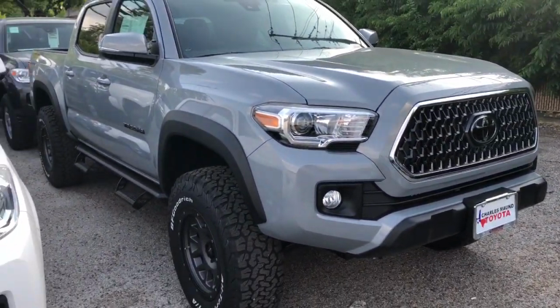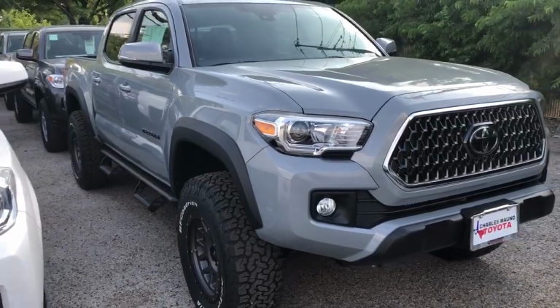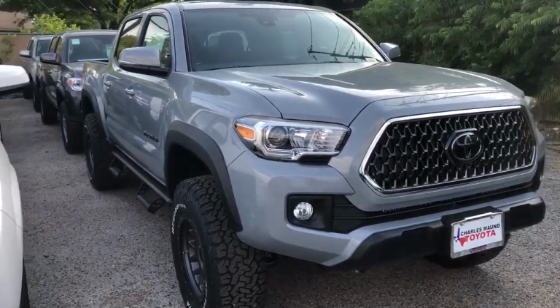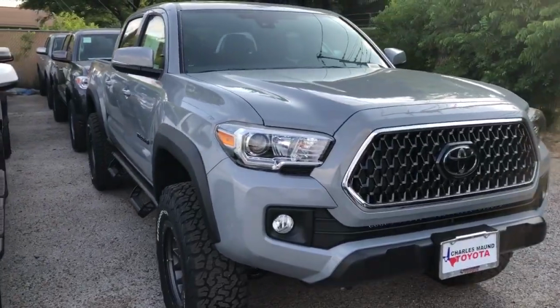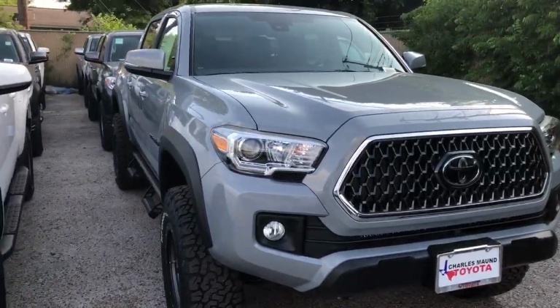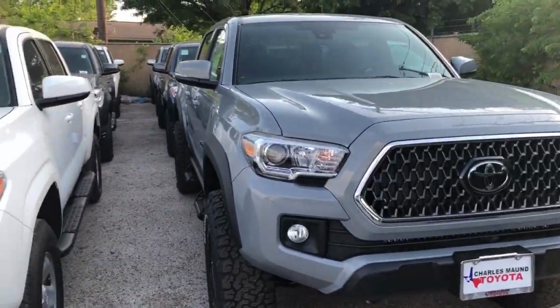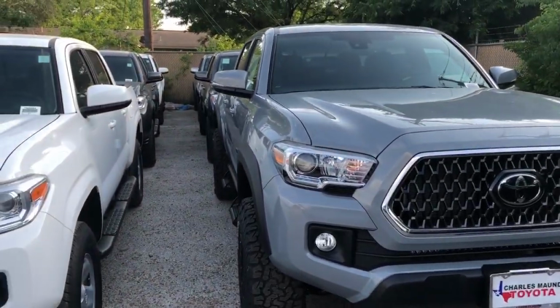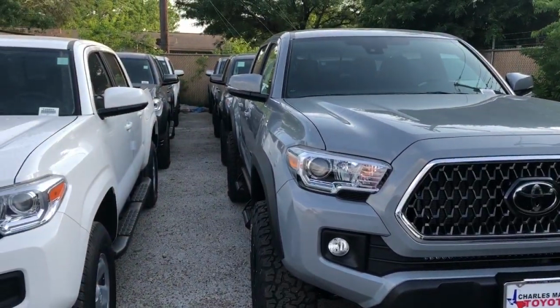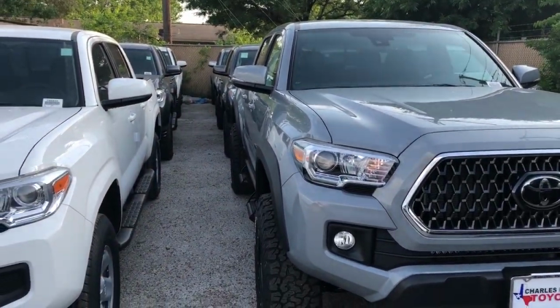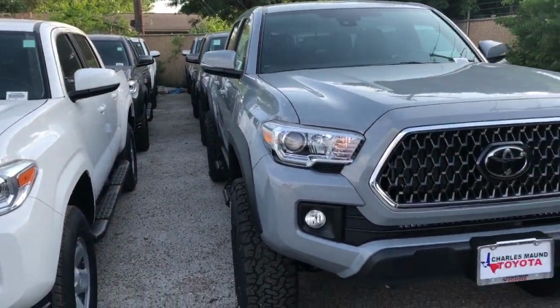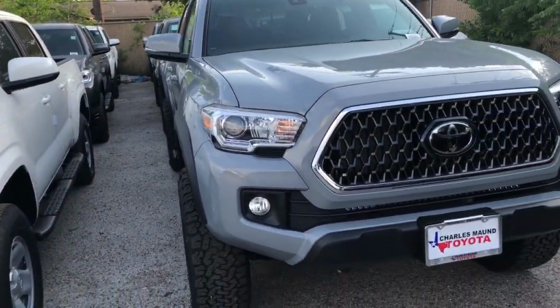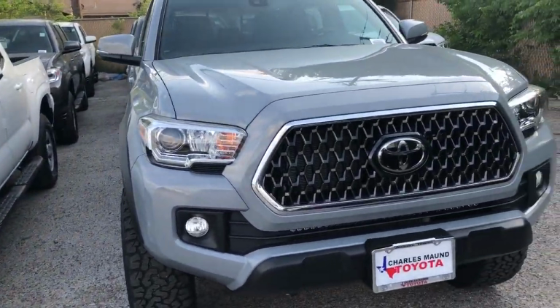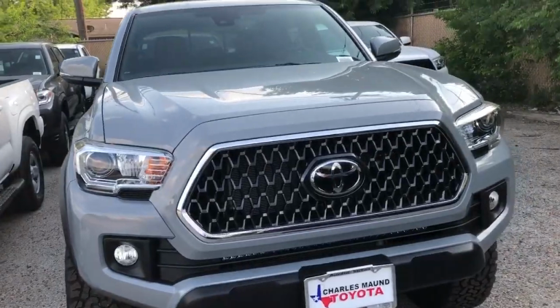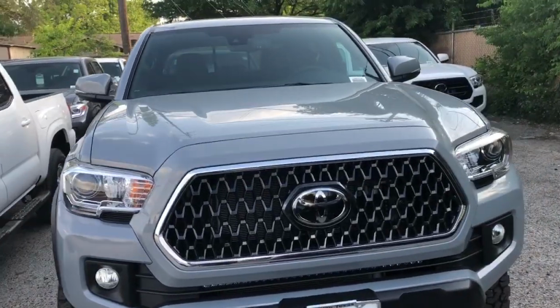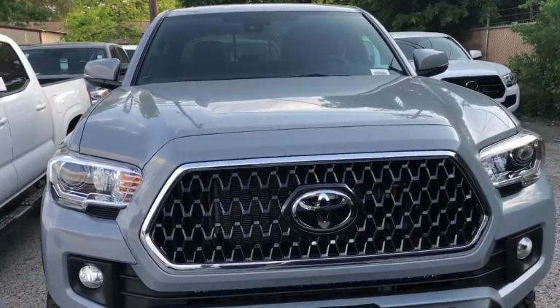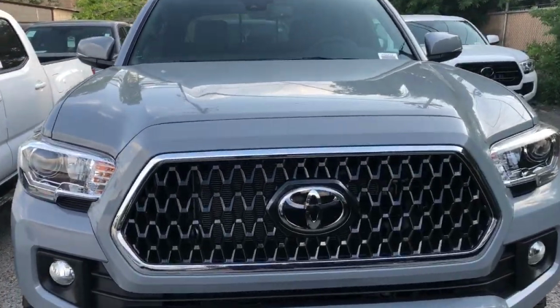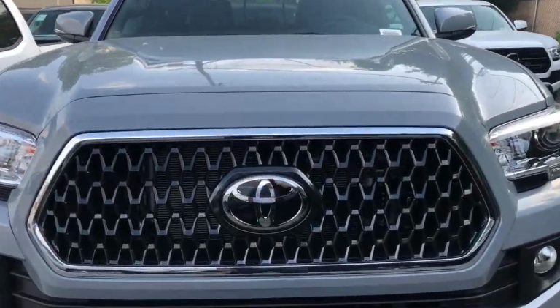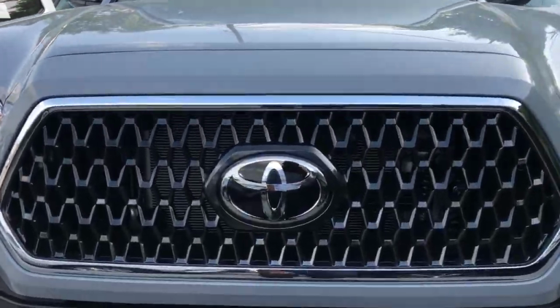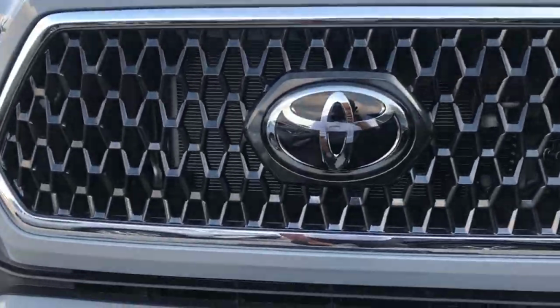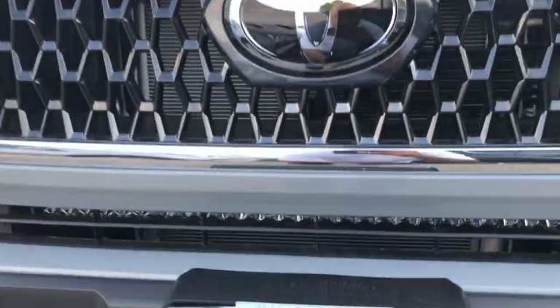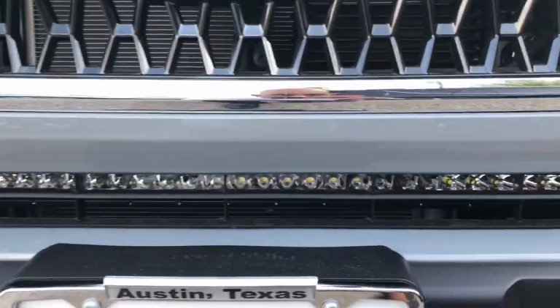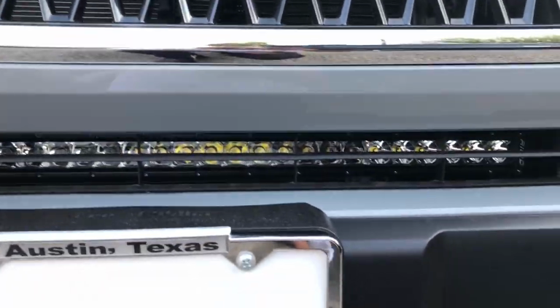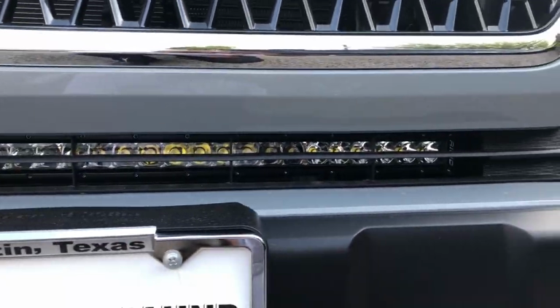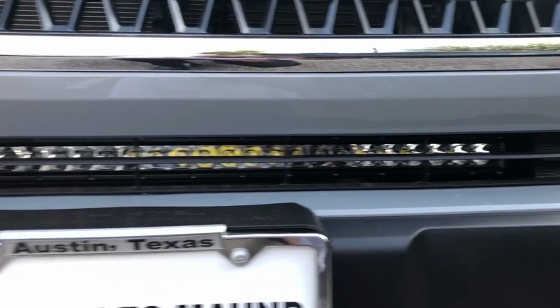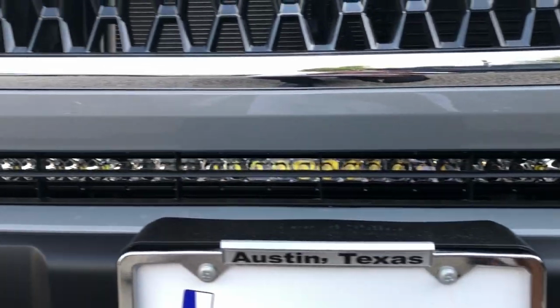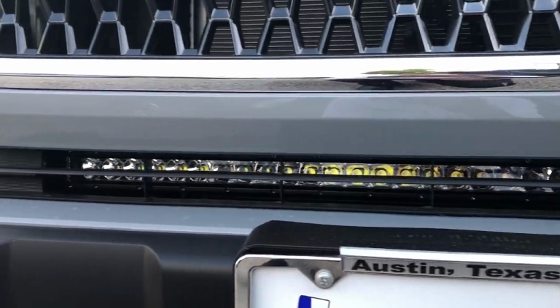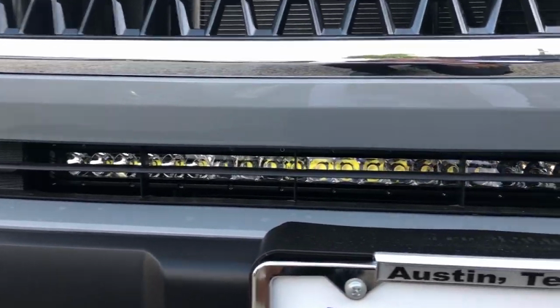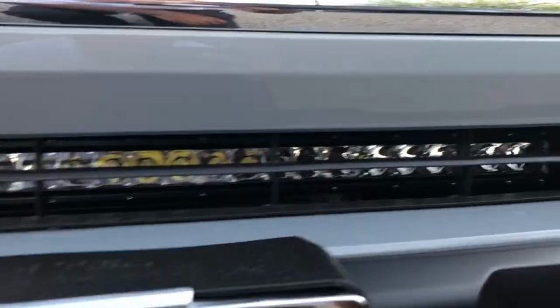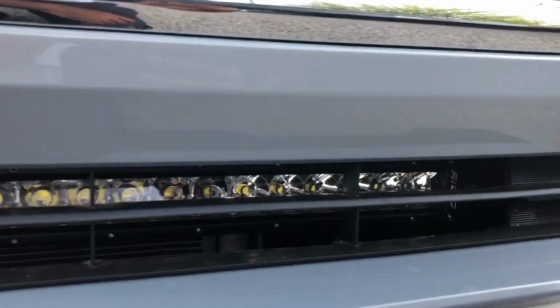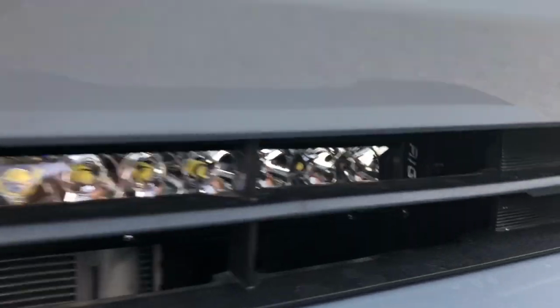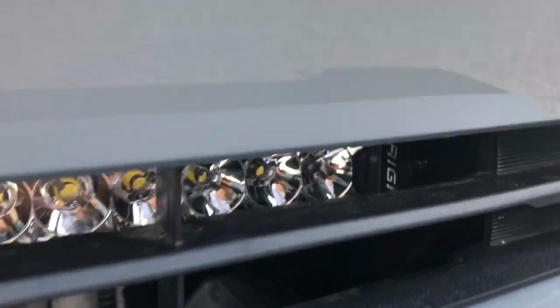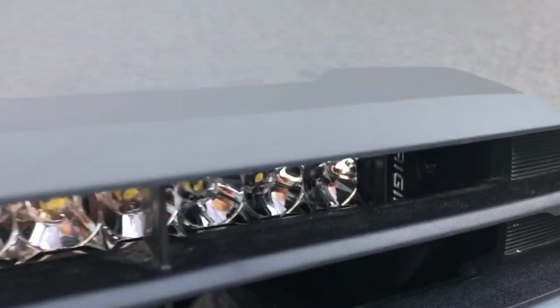Let me know what you guys think about the exterior matching the wheels kind of look. They also added a light bar to the Tacoma from the company Rigid — you guys can see that right there.